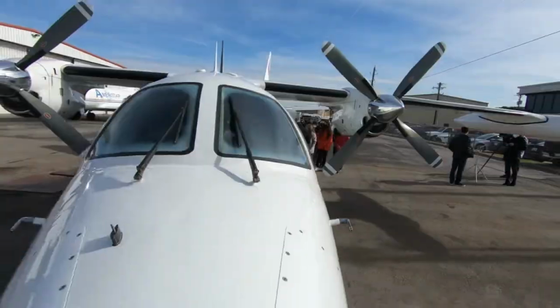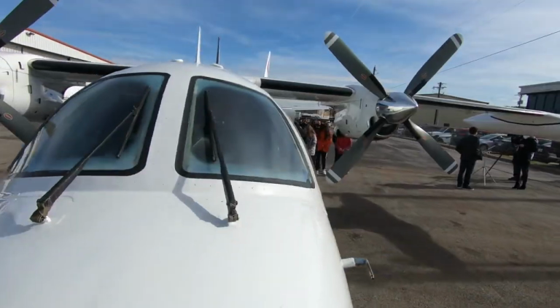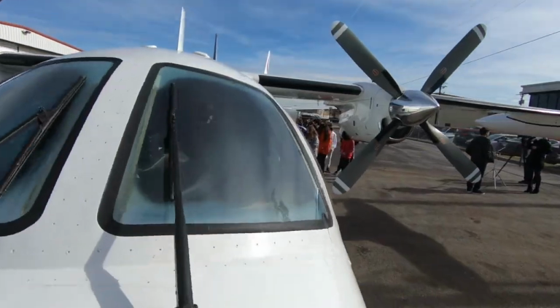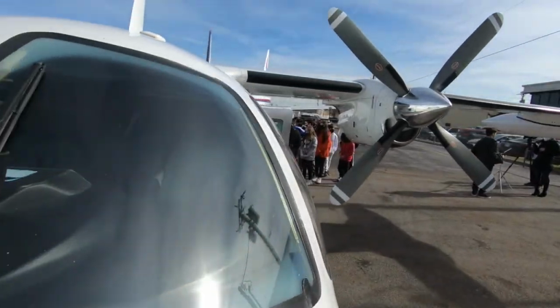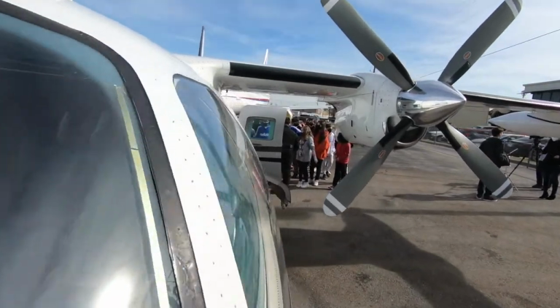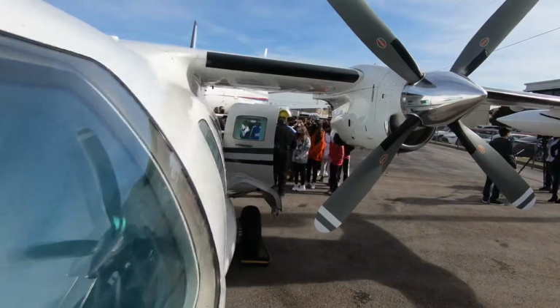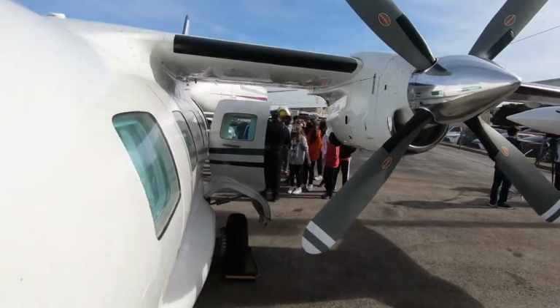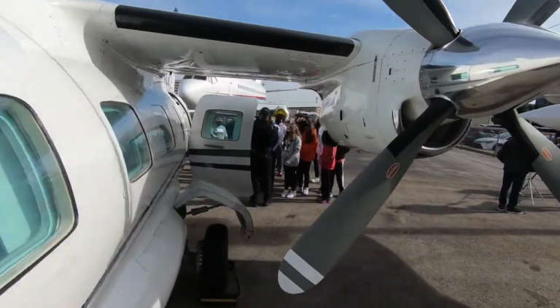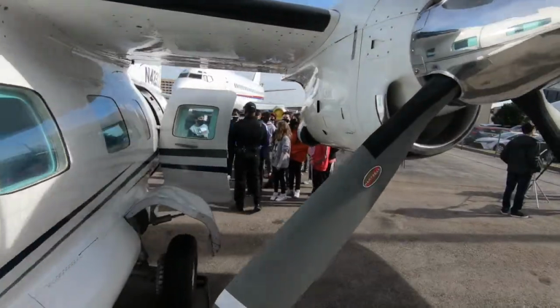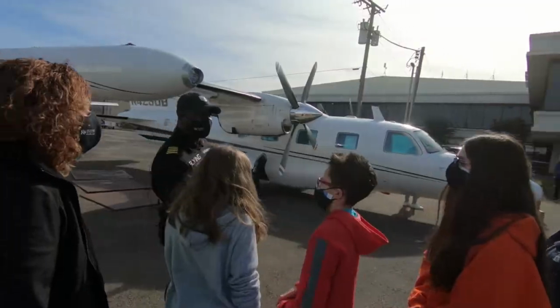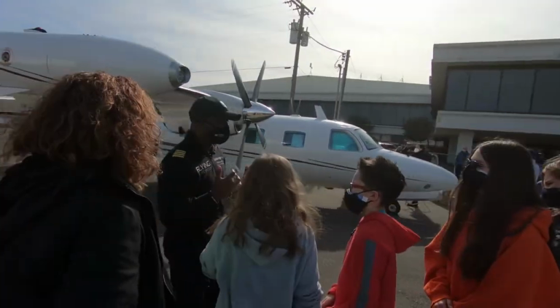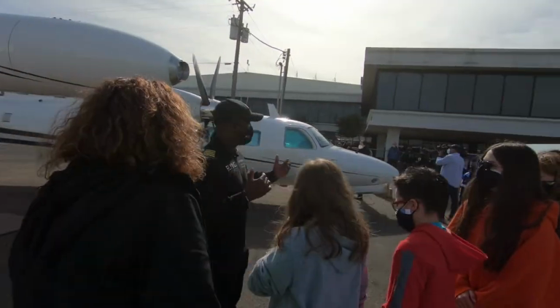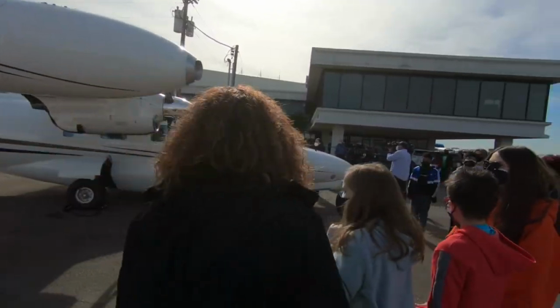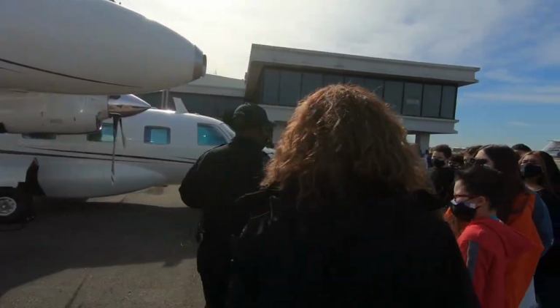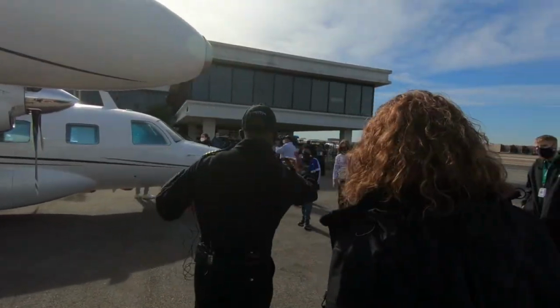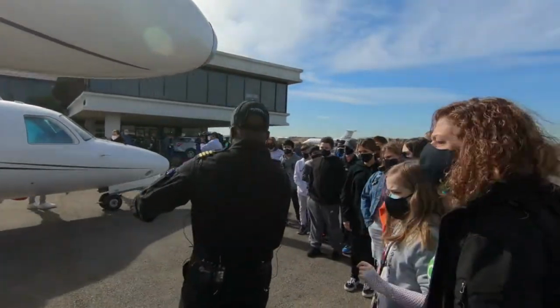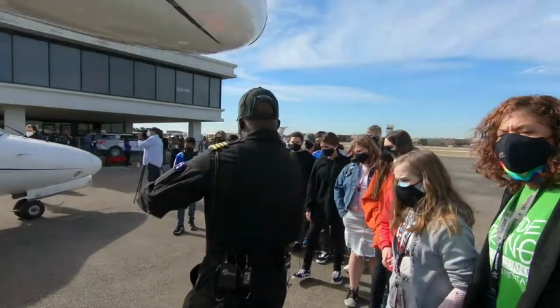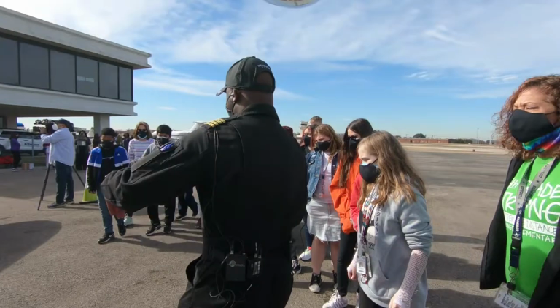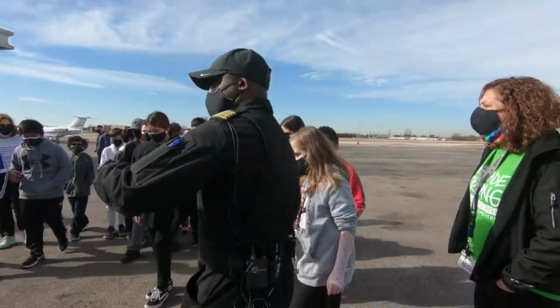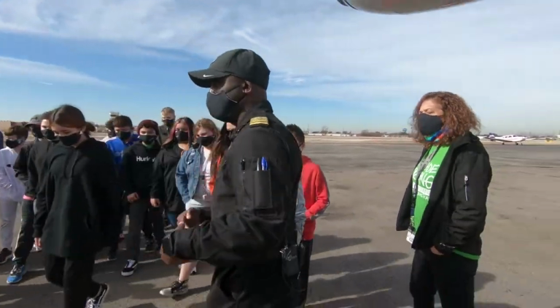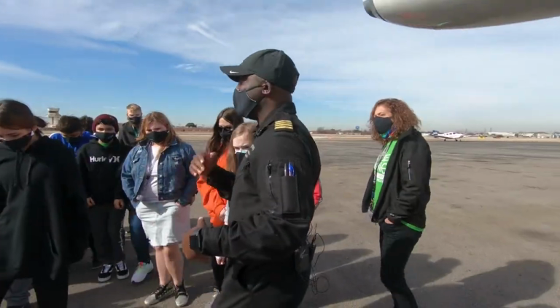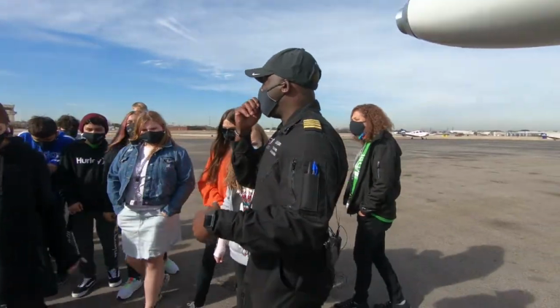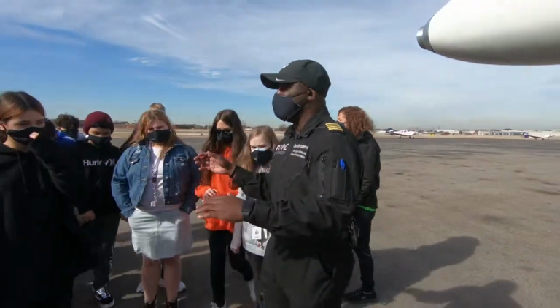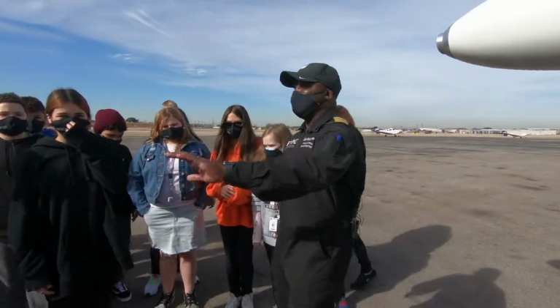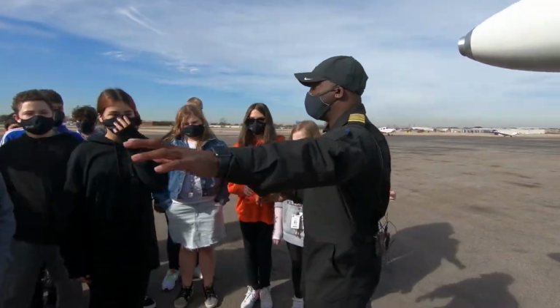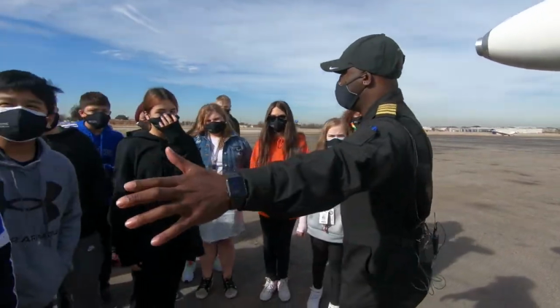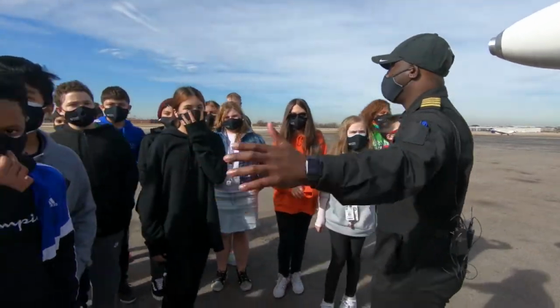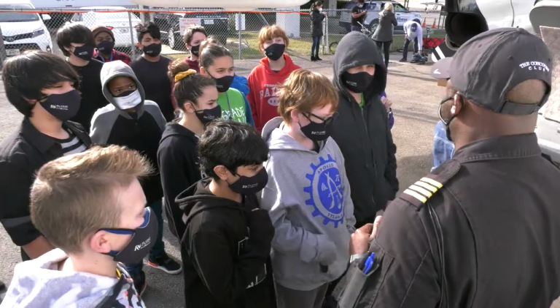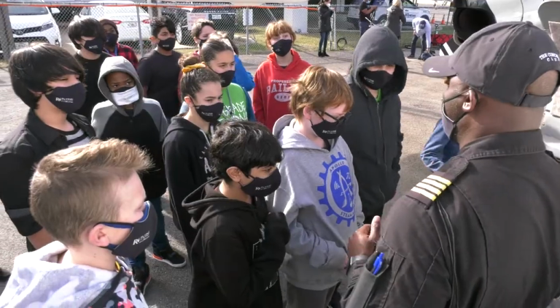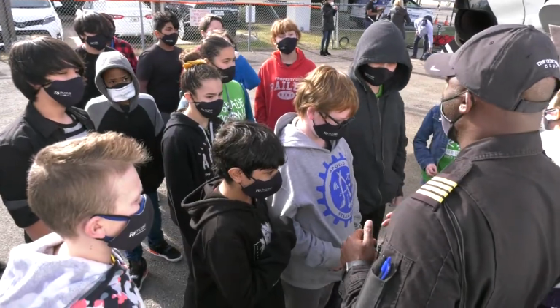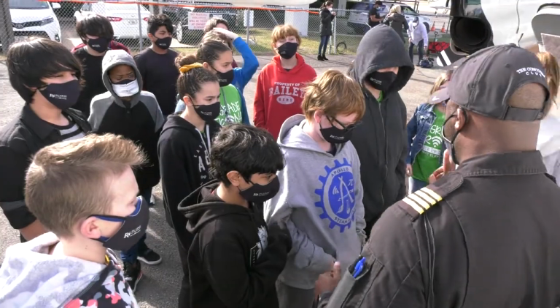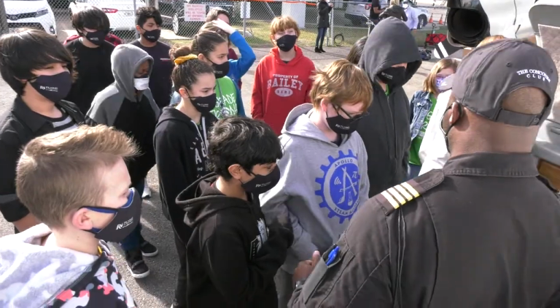This airplane will go up to 28,000 feet. The biggest challenge is weather. You're able to train and prepare for these things the same way you guys are in school — I have to do the same thing.